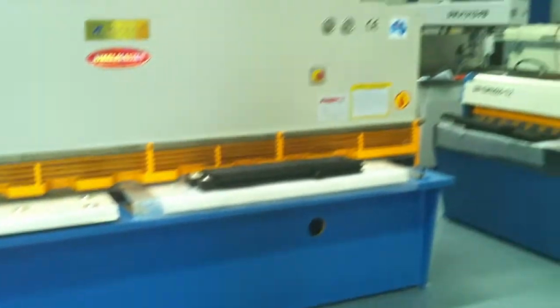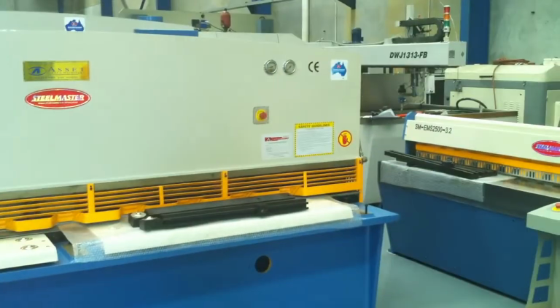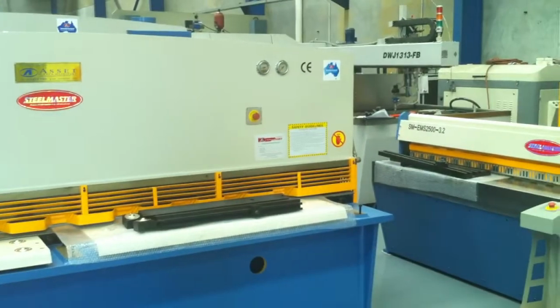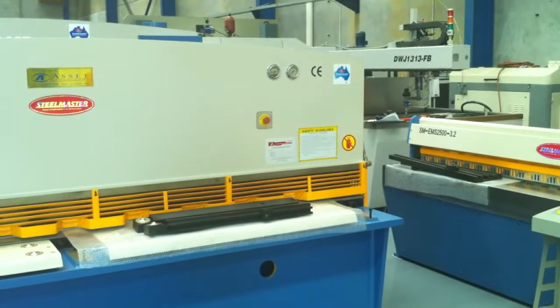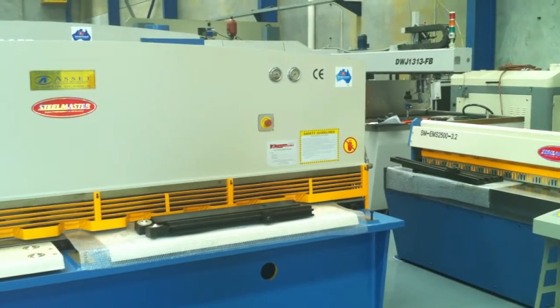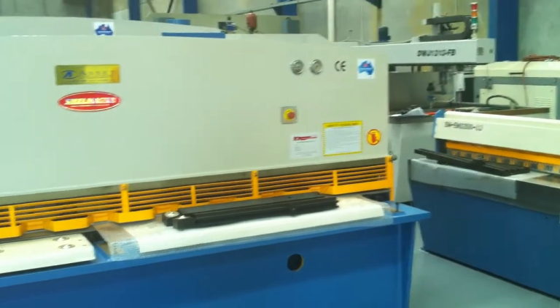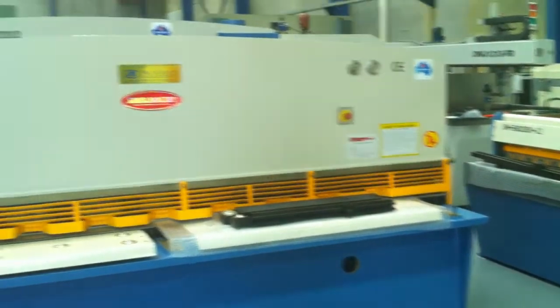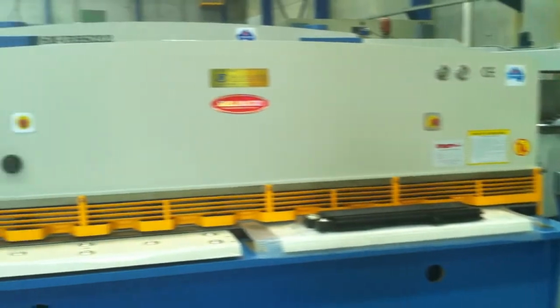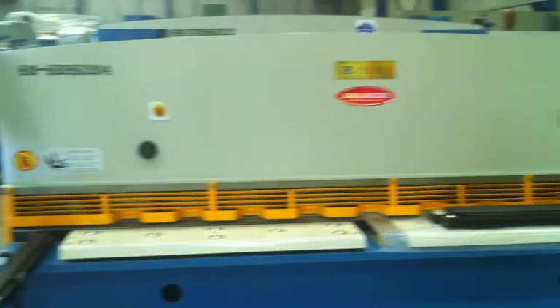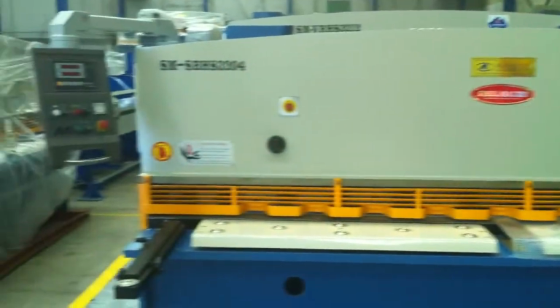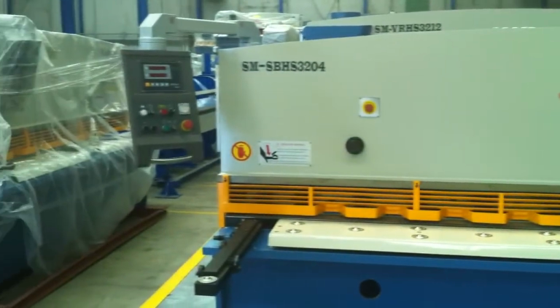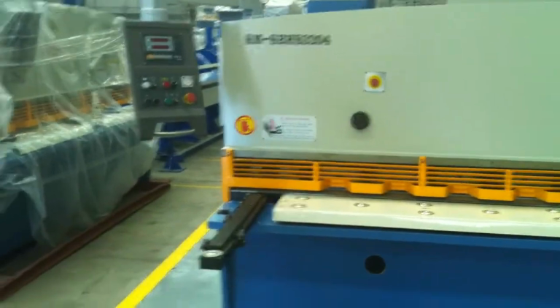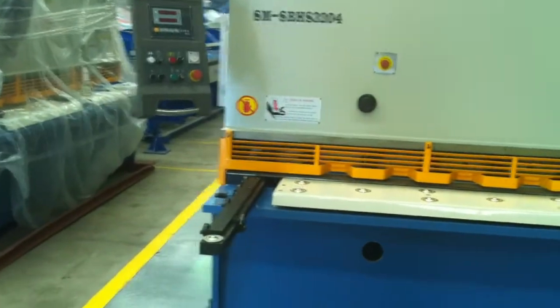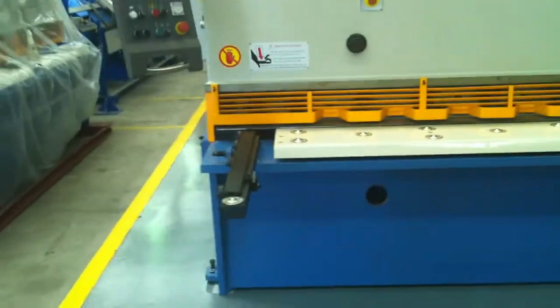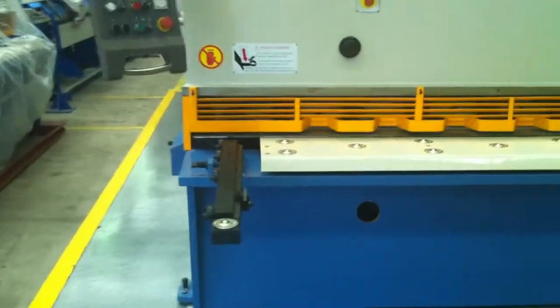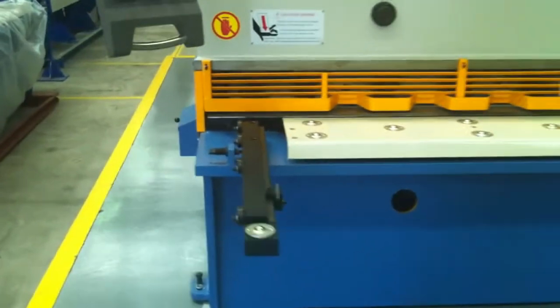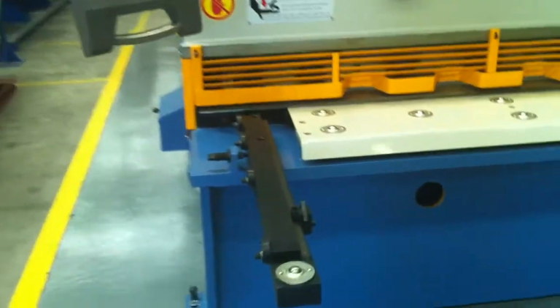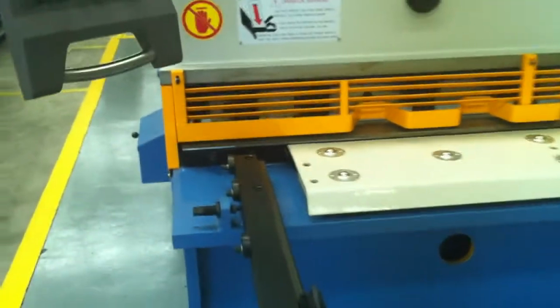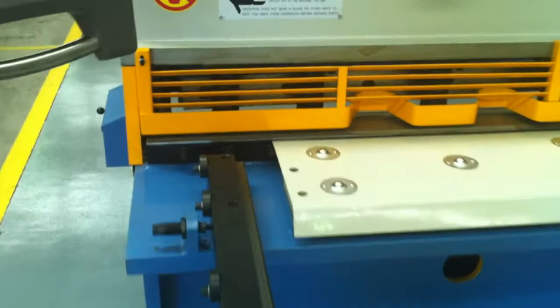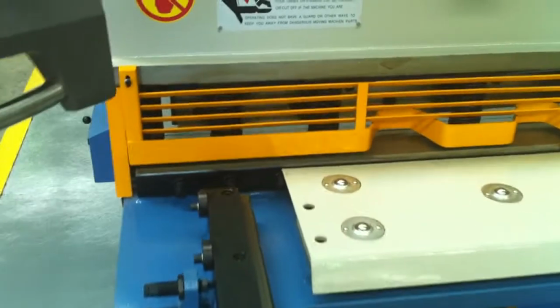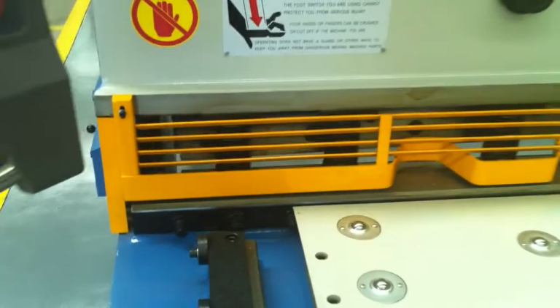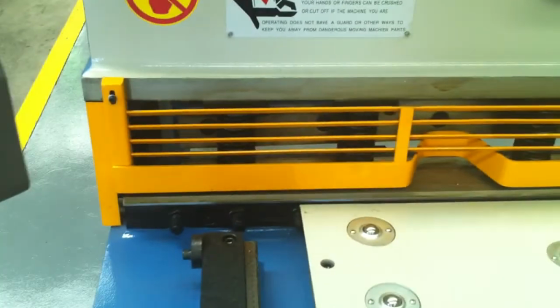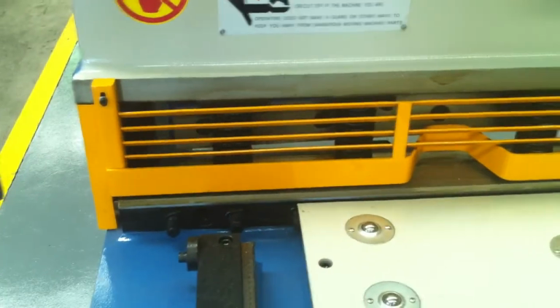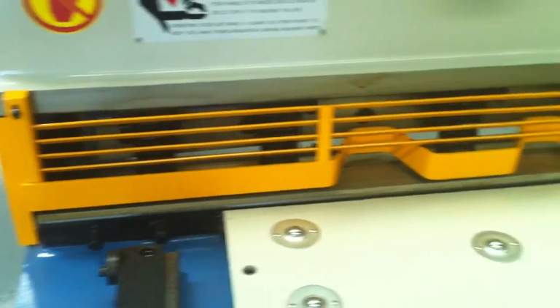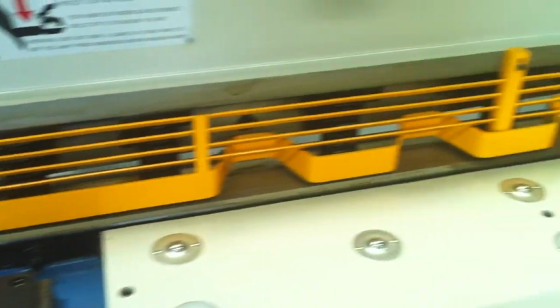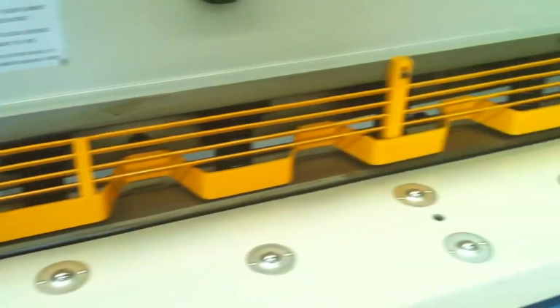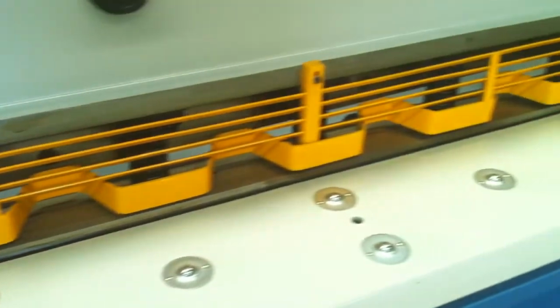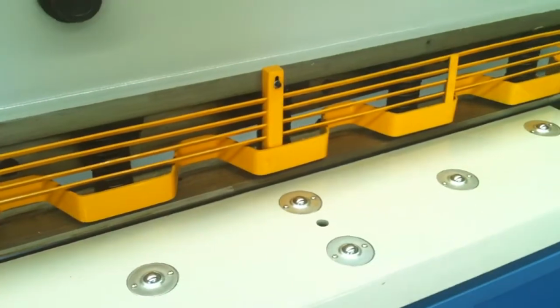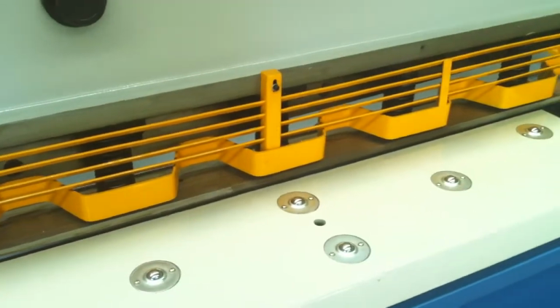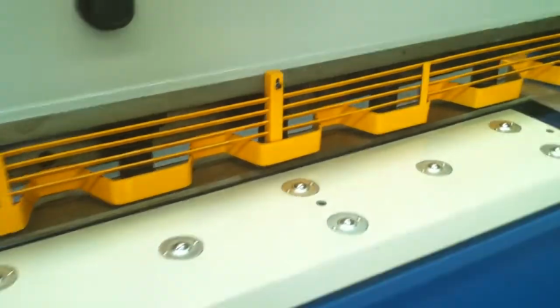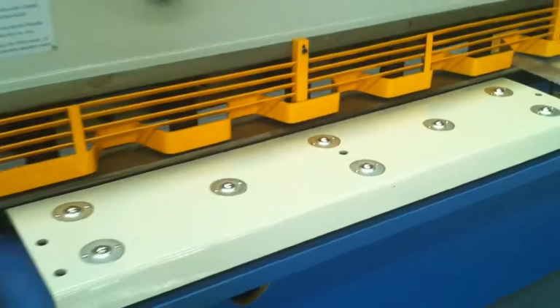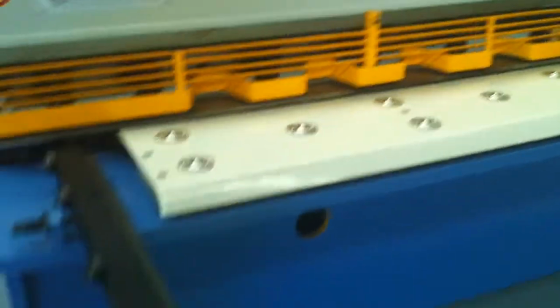We run hydraulic pressure gauges at the front of the machine so you know what PSI and pressure you're cutting to. We also have a great louver system so you can visually see your cutting area straight down over your hydraulic hold down clamp cylinders.